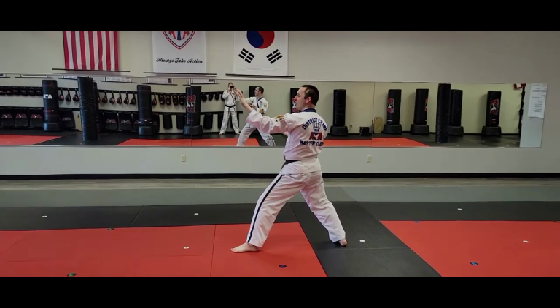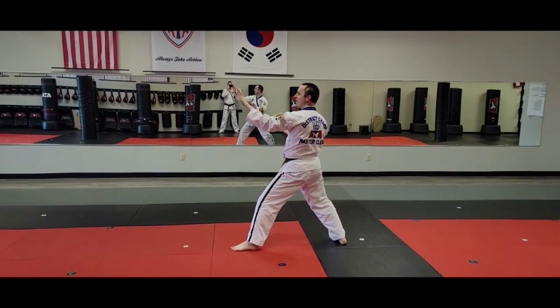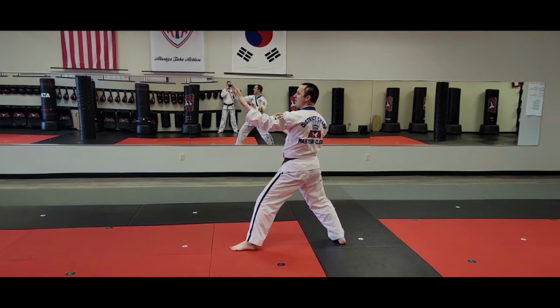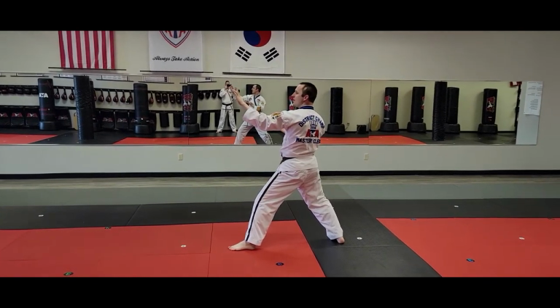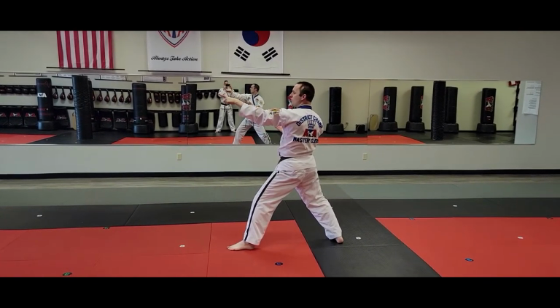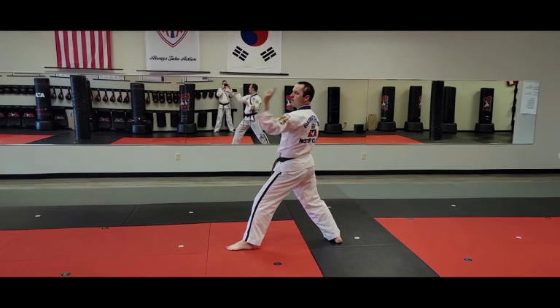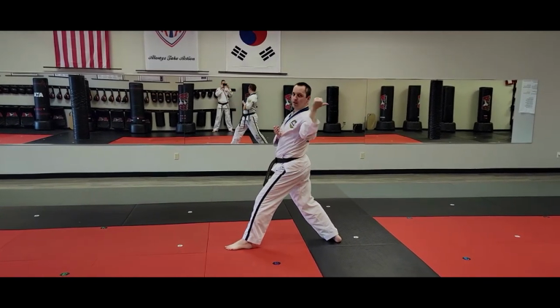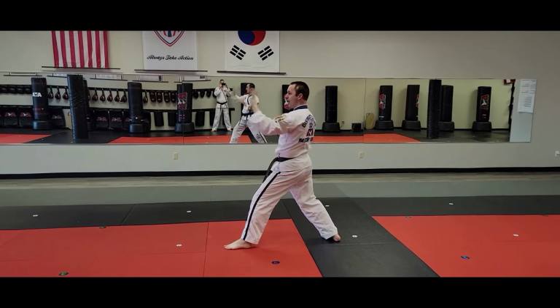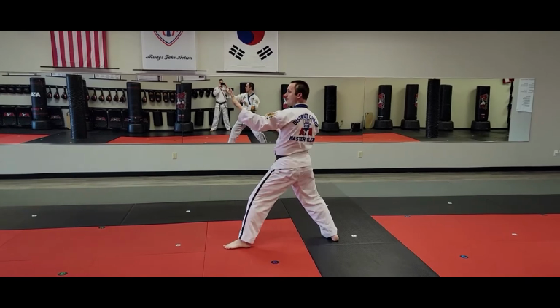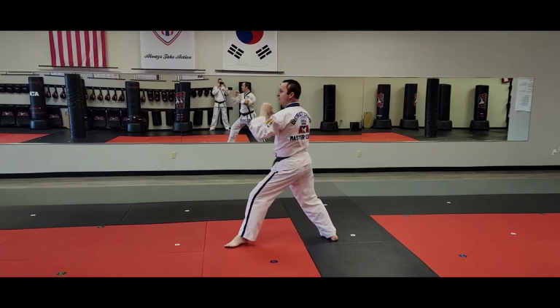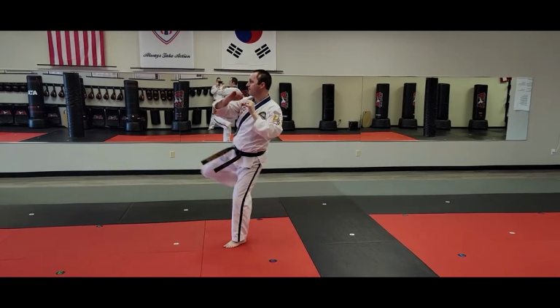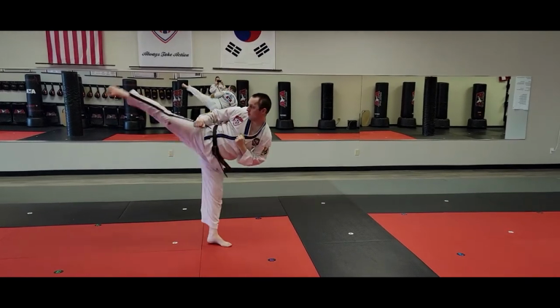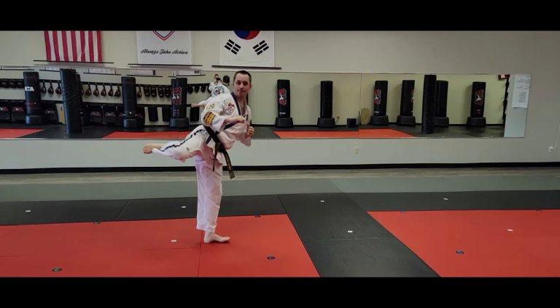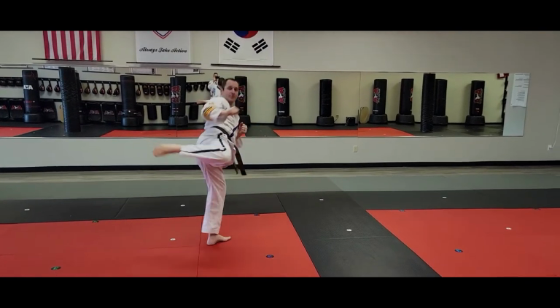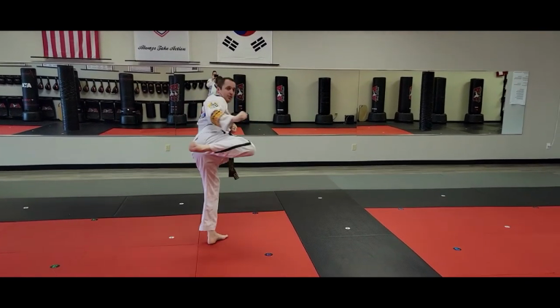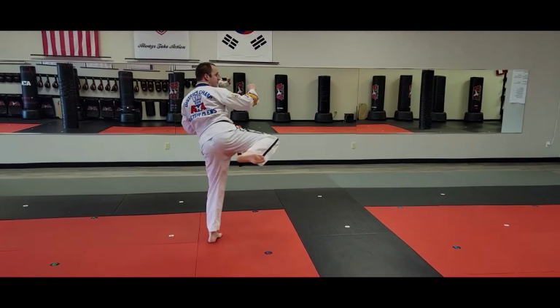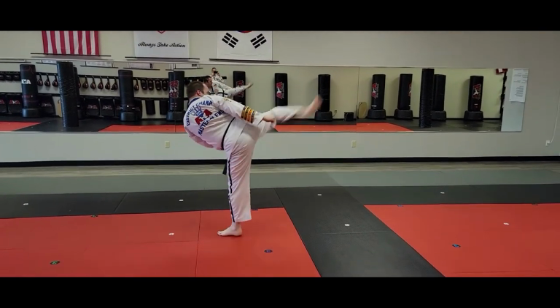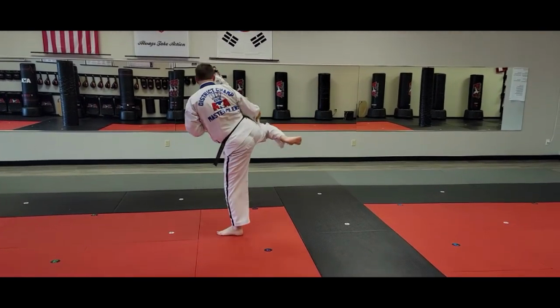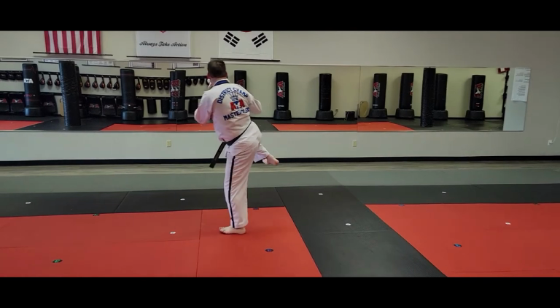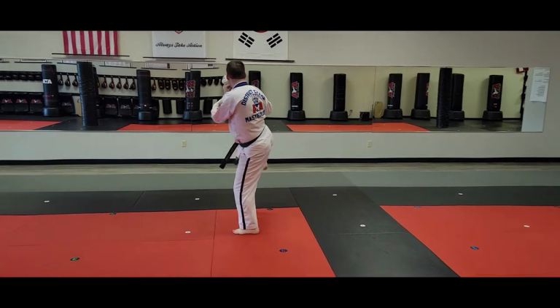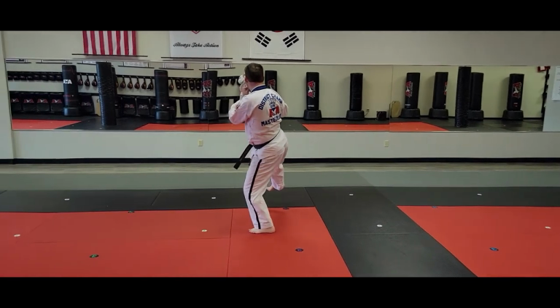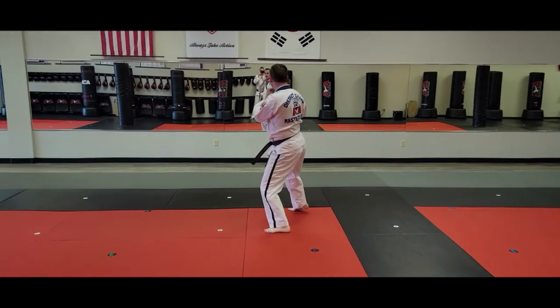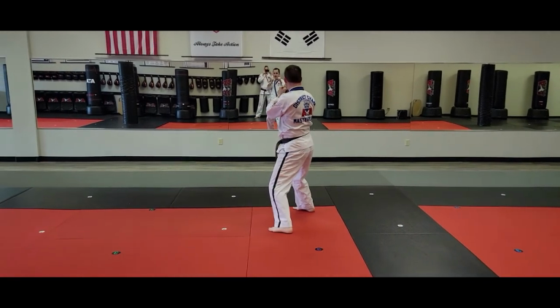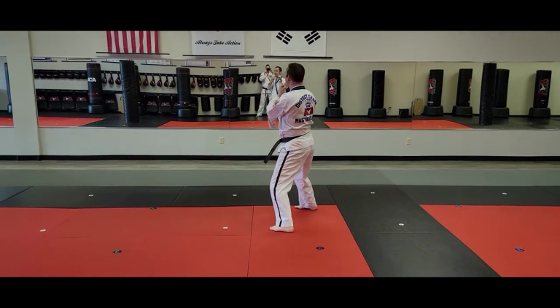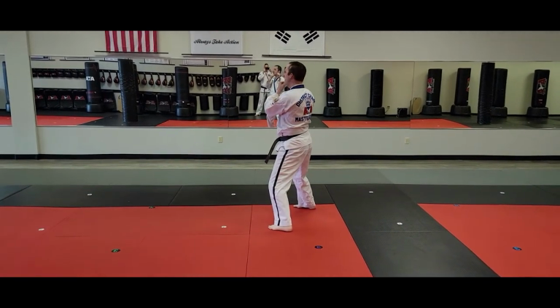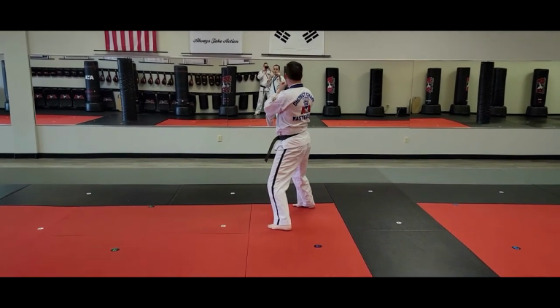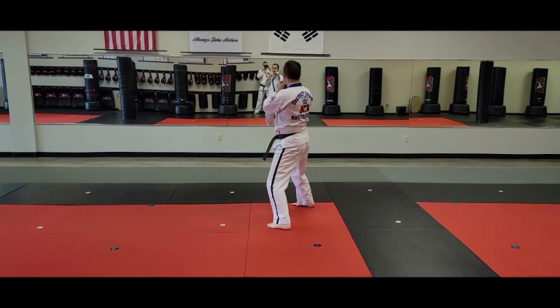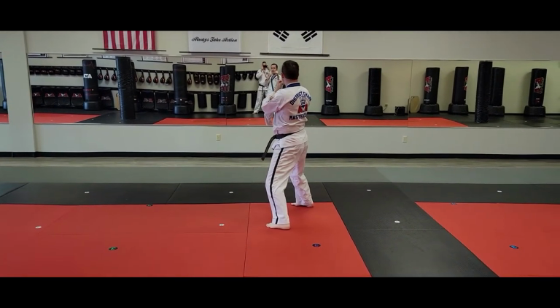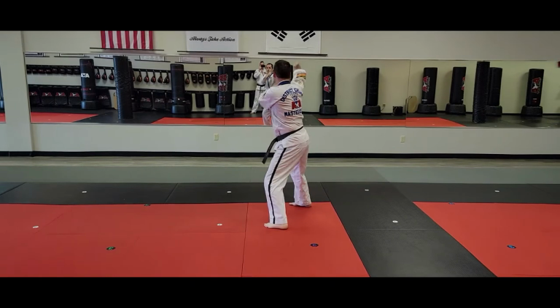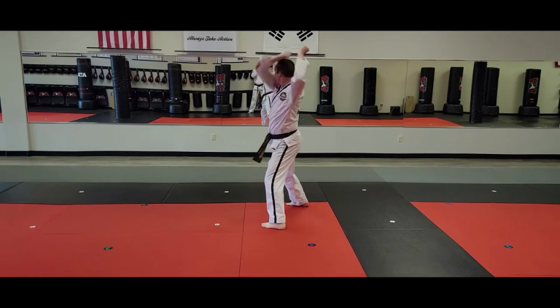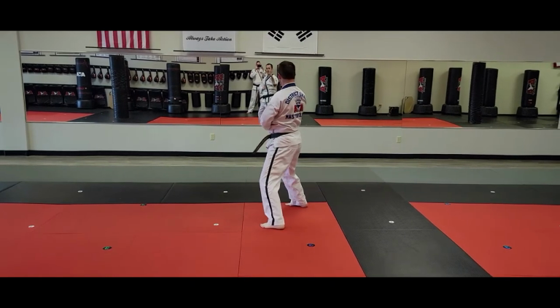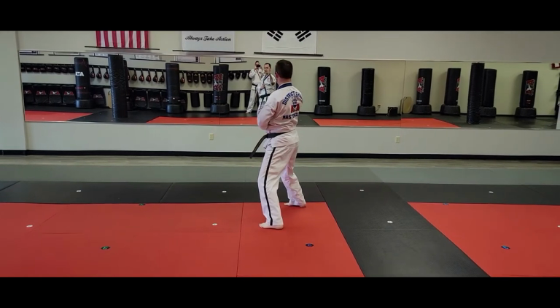Pinwheel round kicks. I'm going to do right, right, right — so one, two, three. I'll land in a sparring stance. Circular double downward knife hand strike.